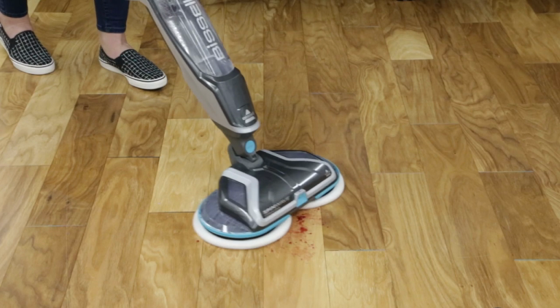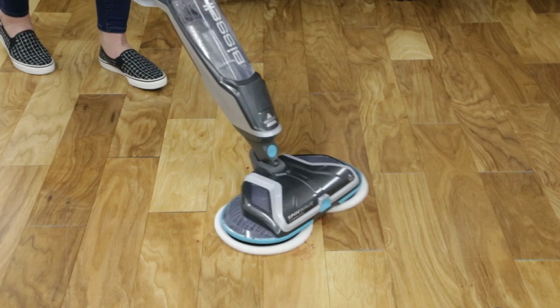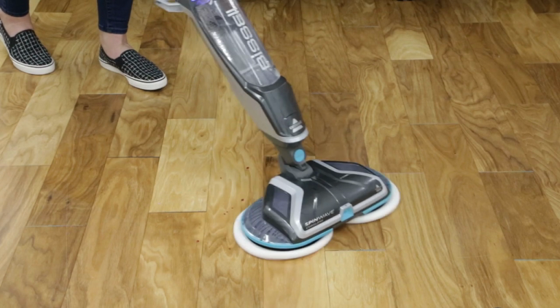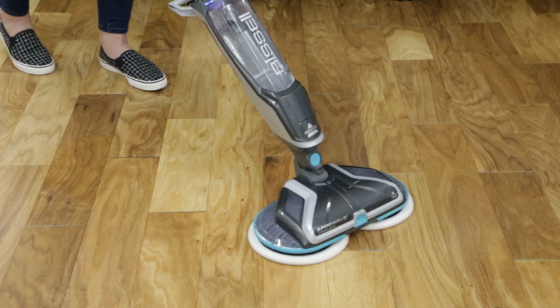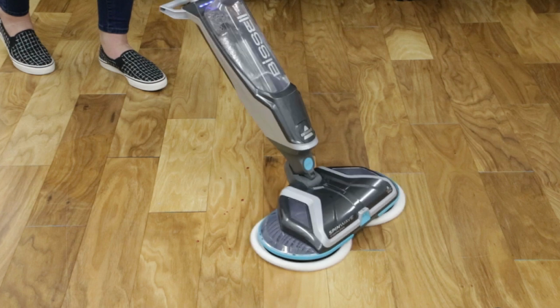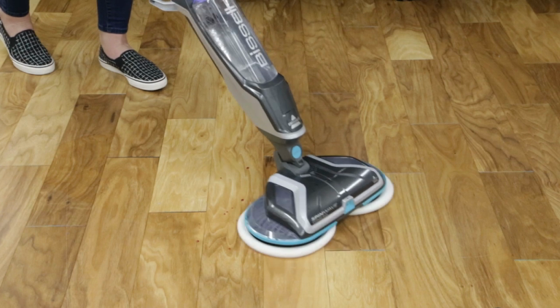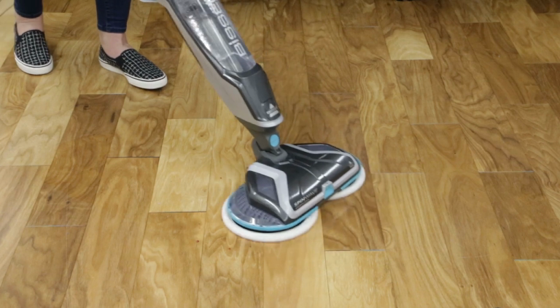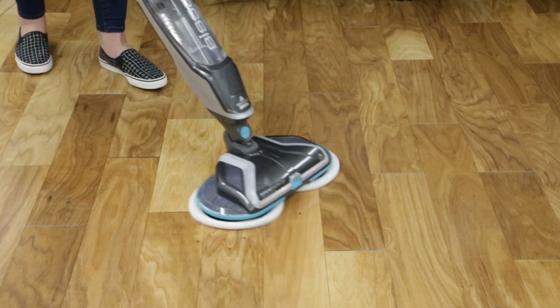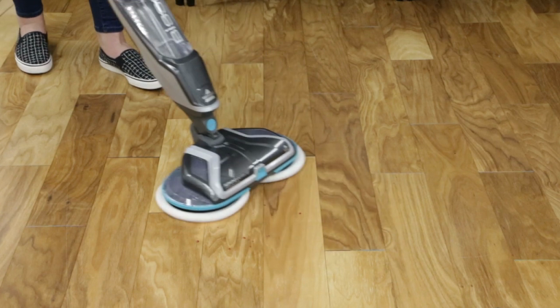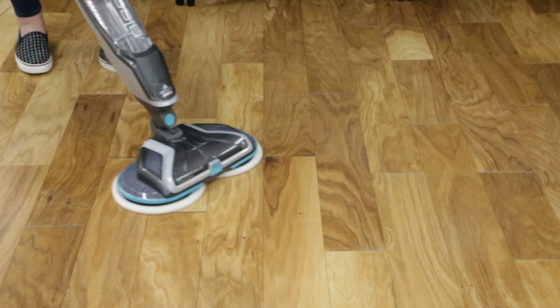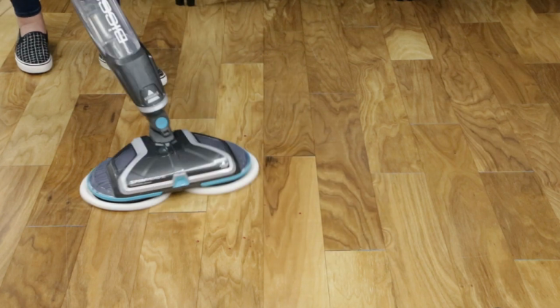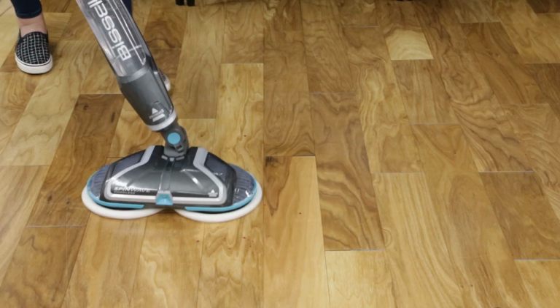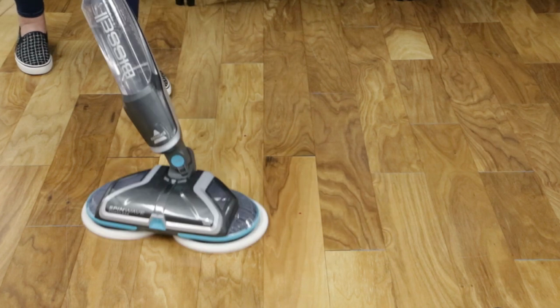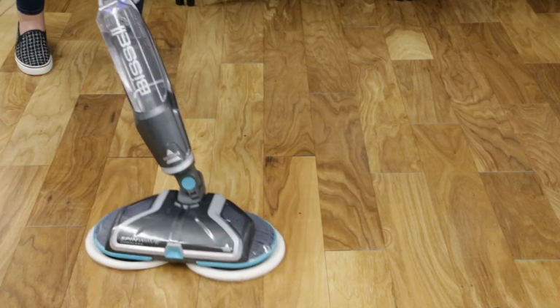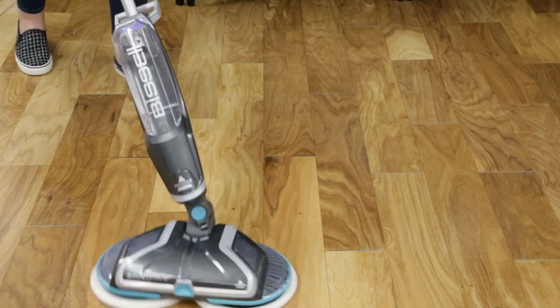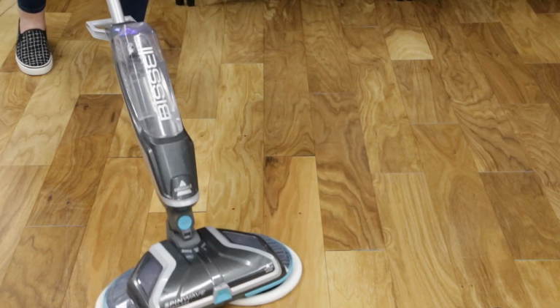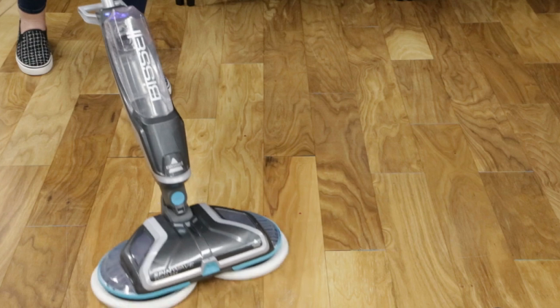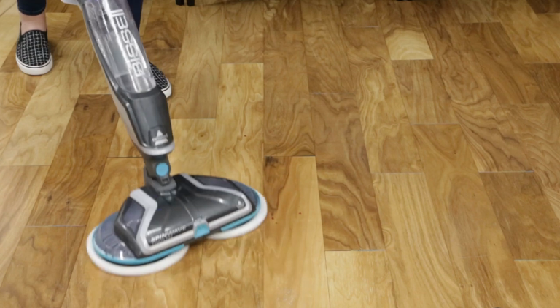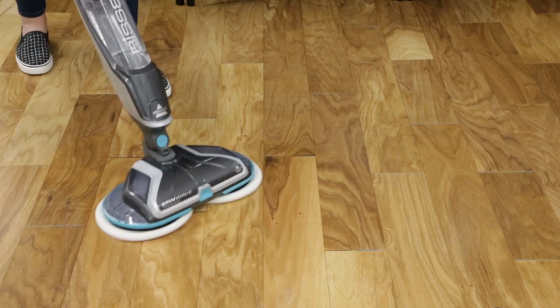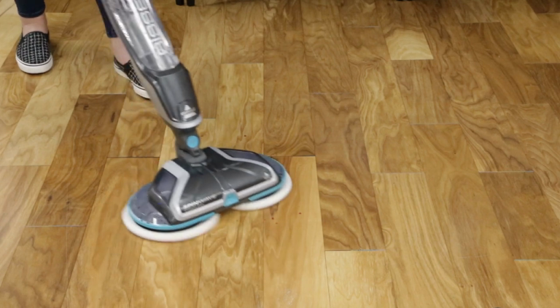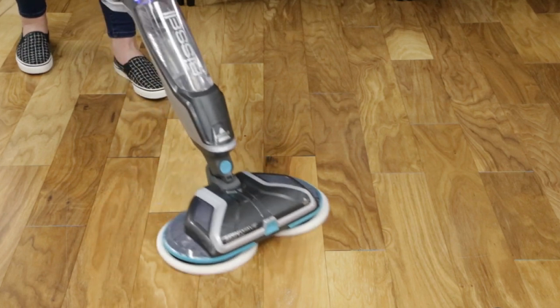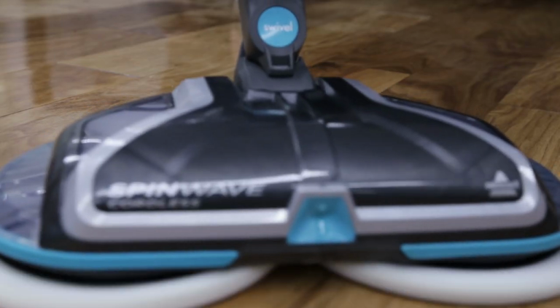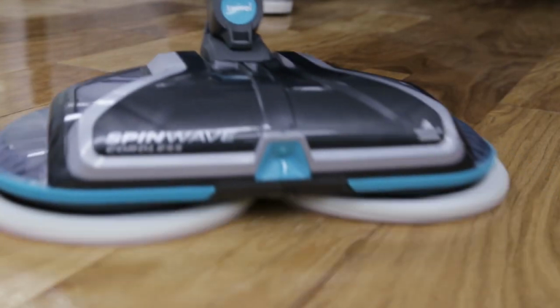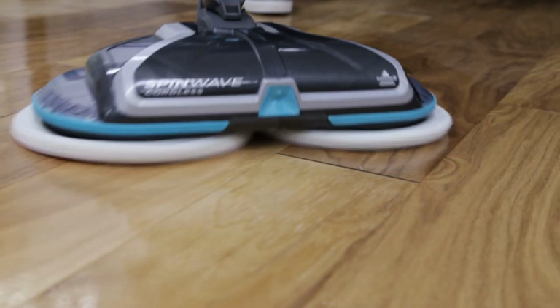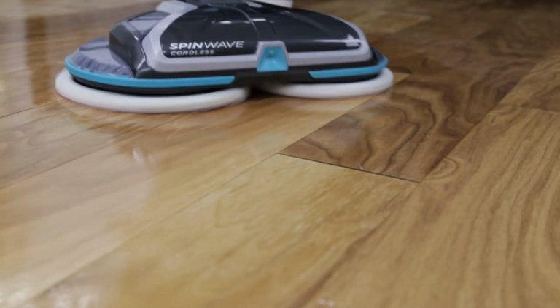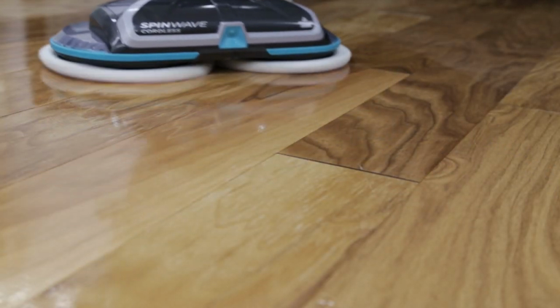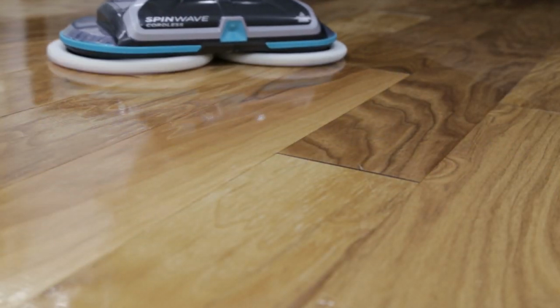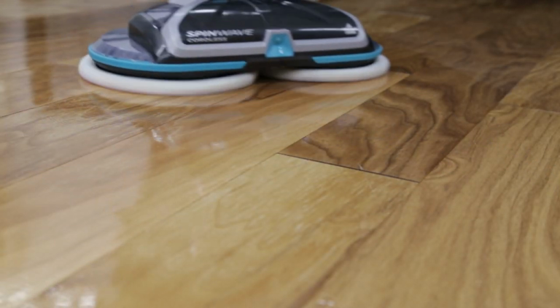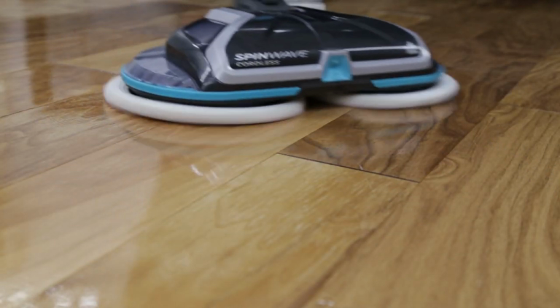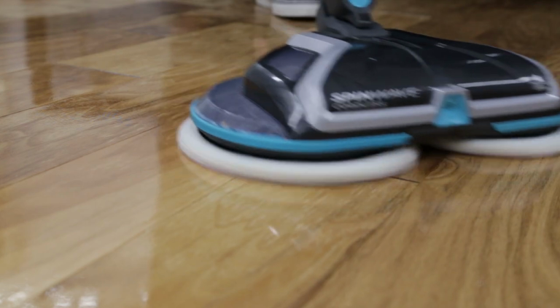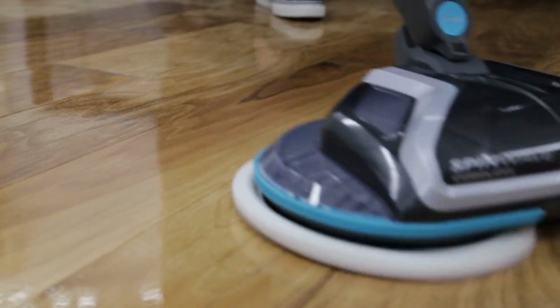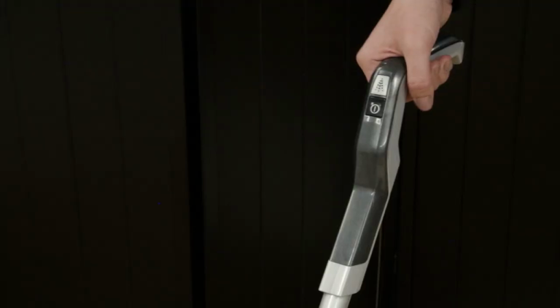For more difficult stuck-on messes, spray solution directly on the mess and line up one of the mop pads to the mess. Move the pad over the mess and slowly move the machine back and forth, continuing to spray solution as needed.